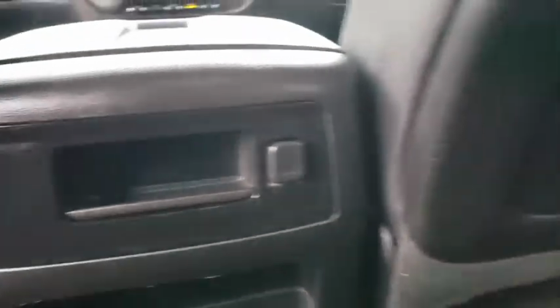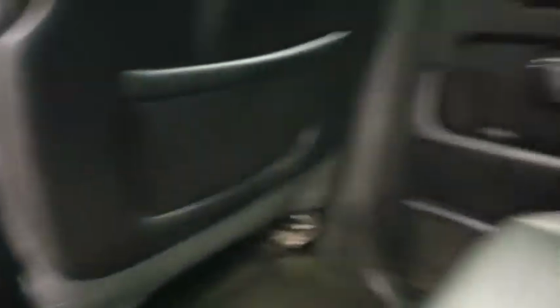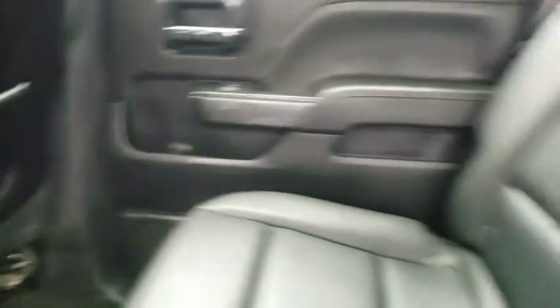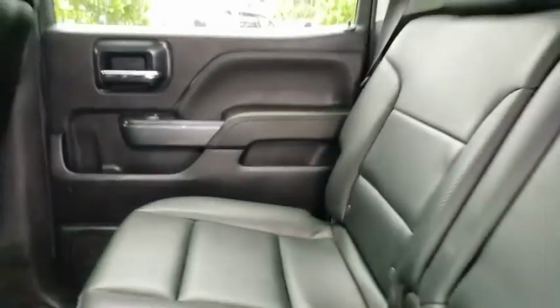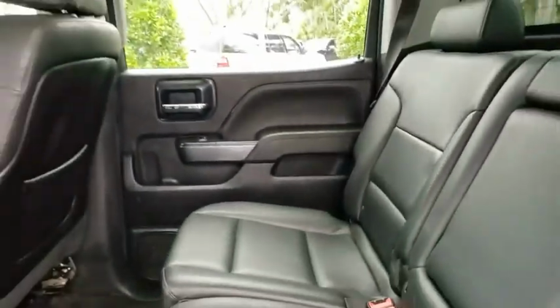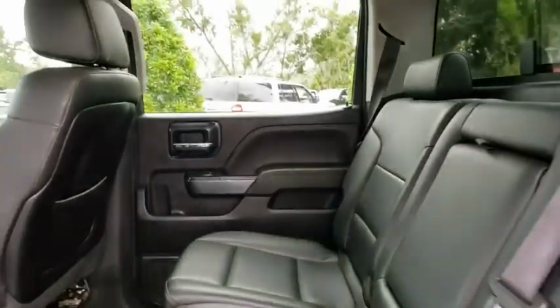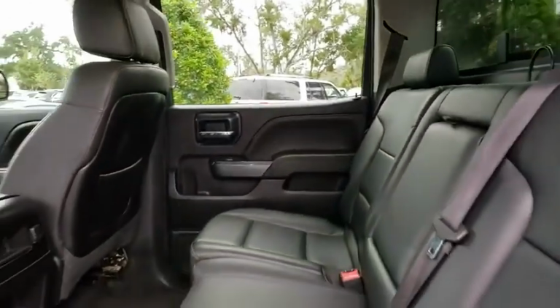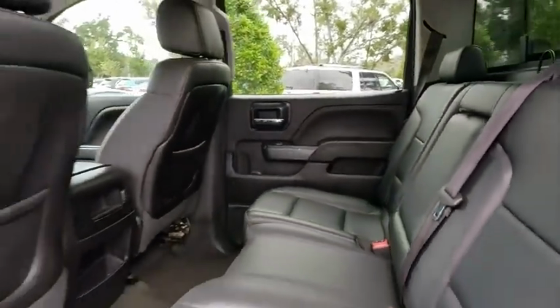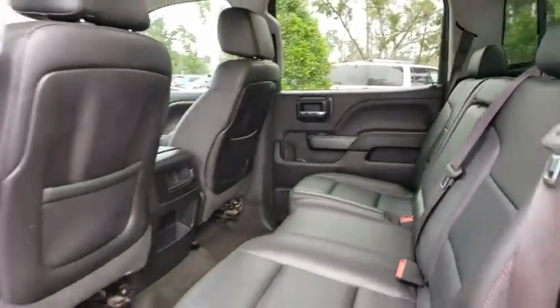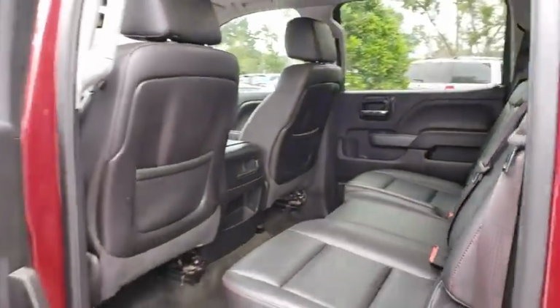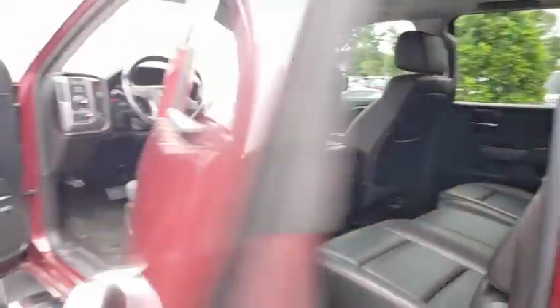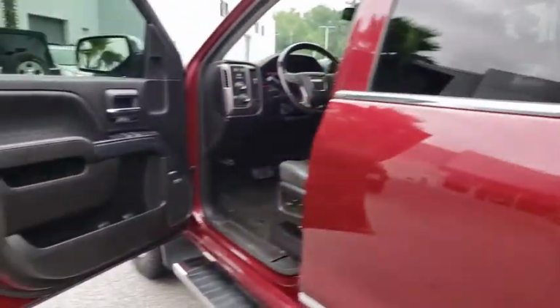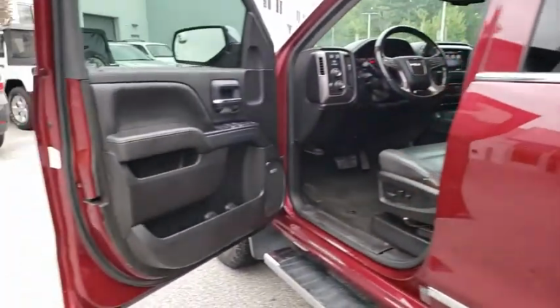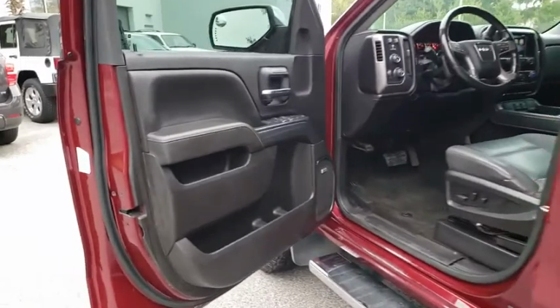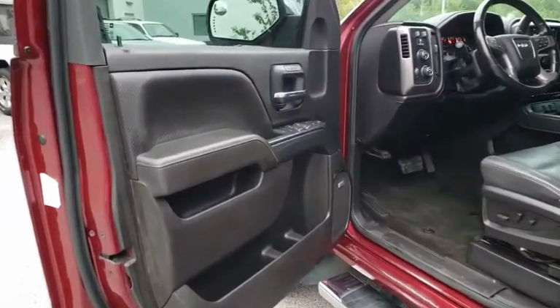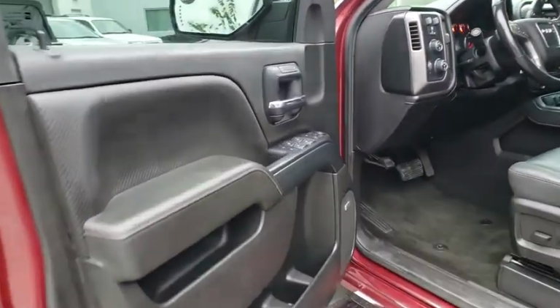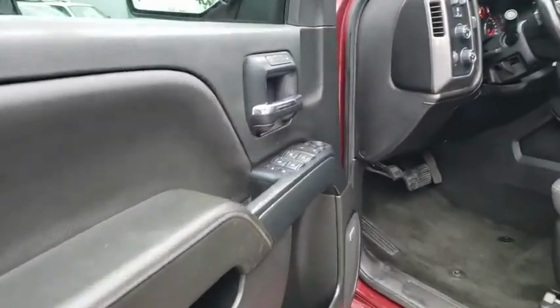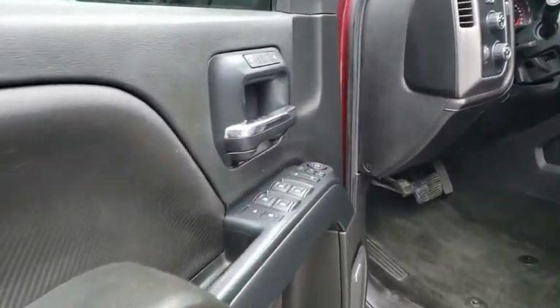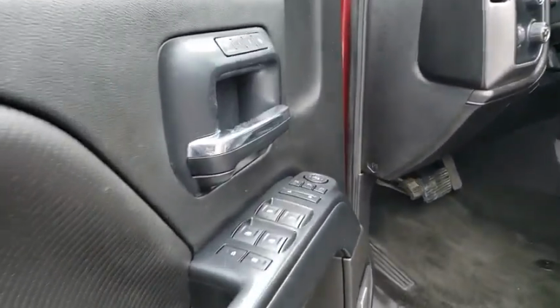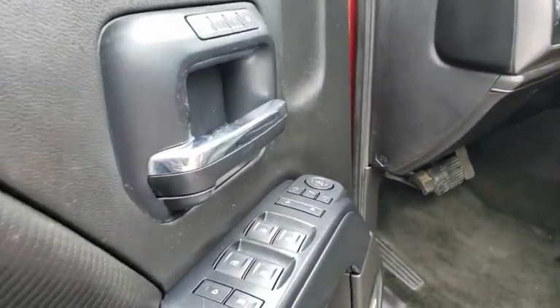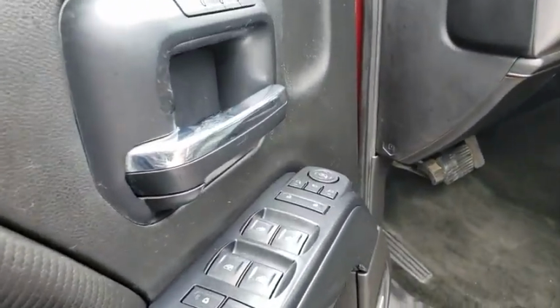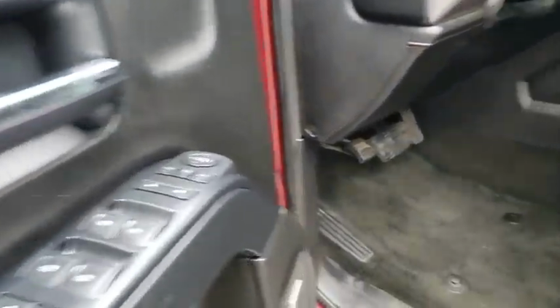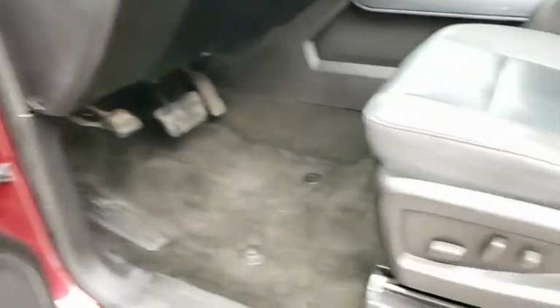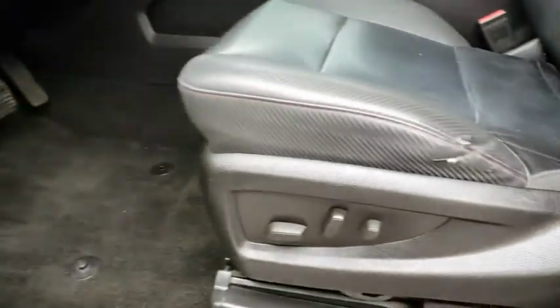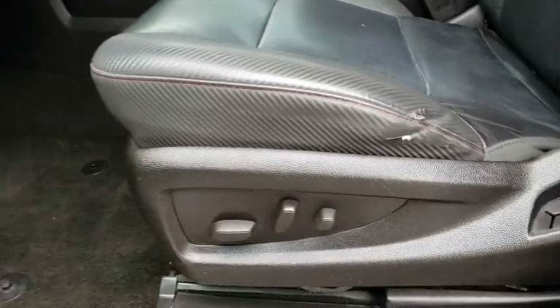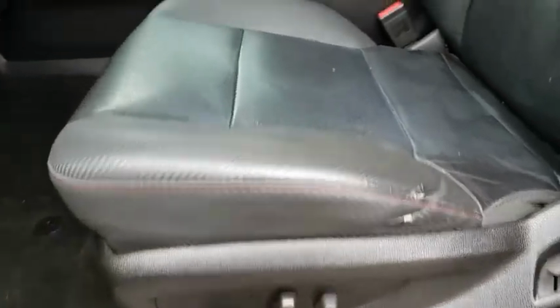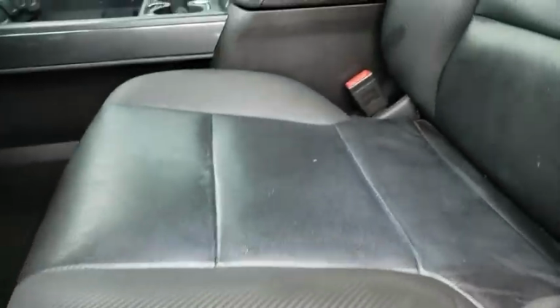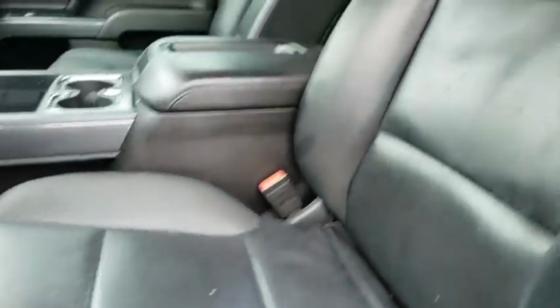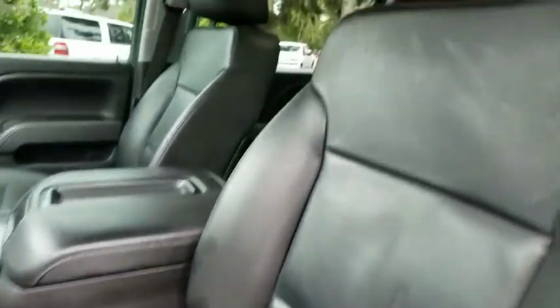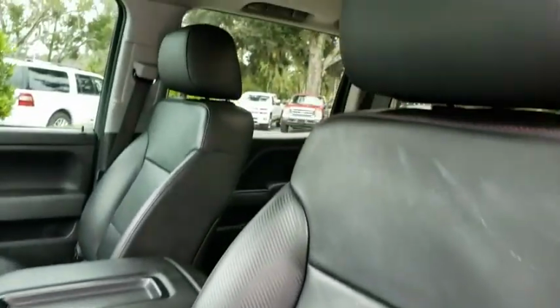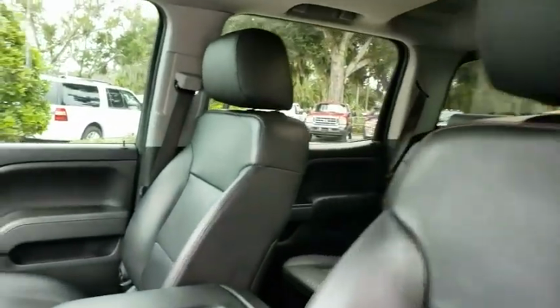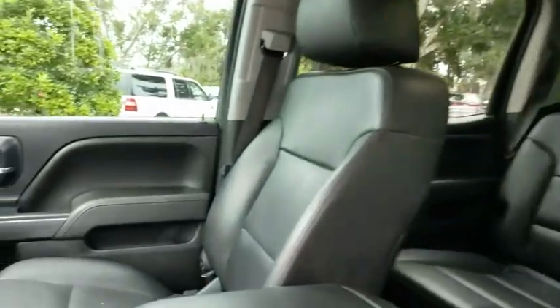Remote engine start, leather-wrapped steering wheel, adjustable steering wheel, power steering, floor mats, four-wheel disc brakes, auto-dimming rear-view mirror, aluminum wheels, climate control, universal garage door opener, rear defrost, AM-FM stereo radio.